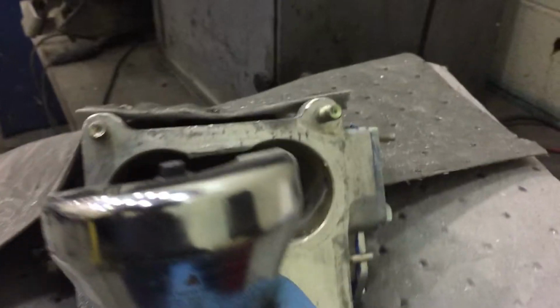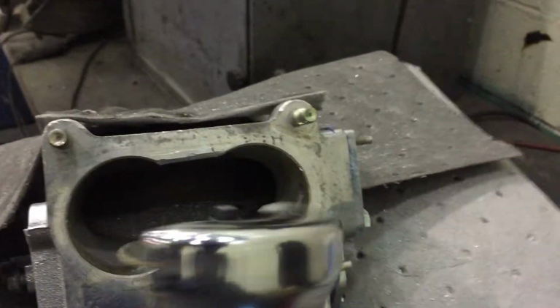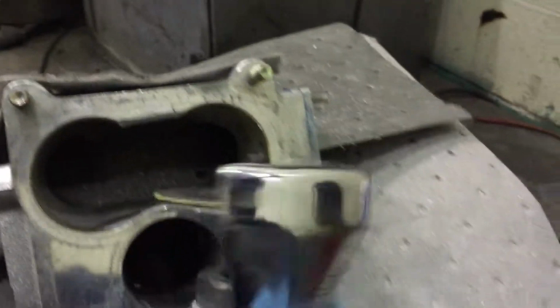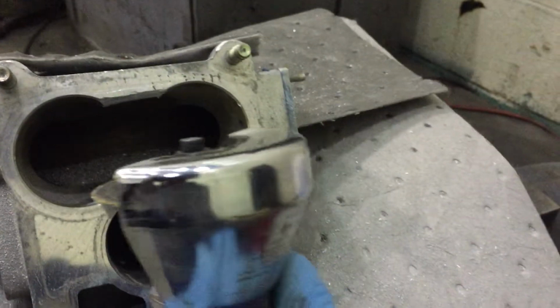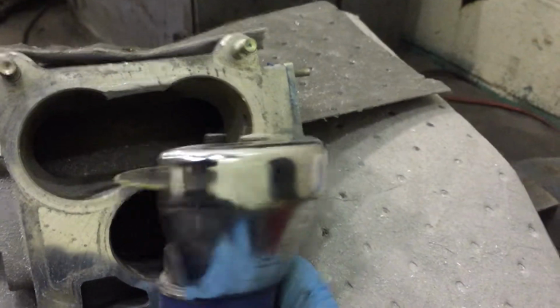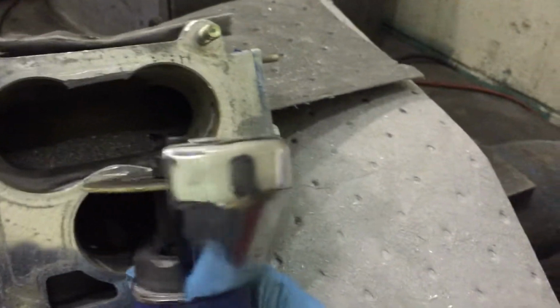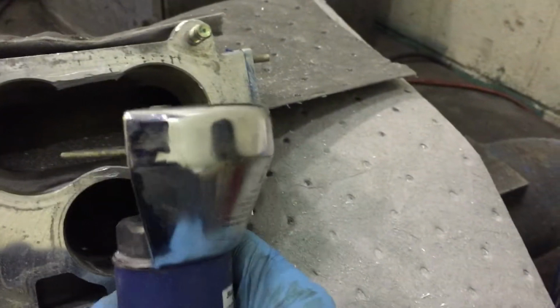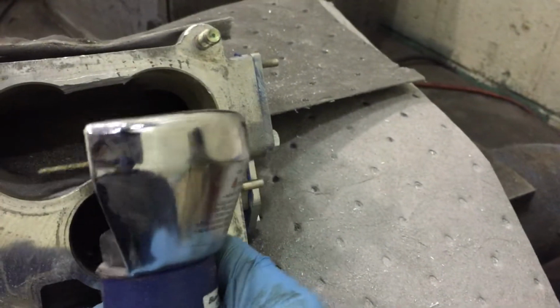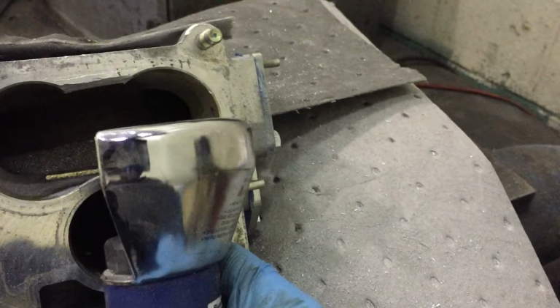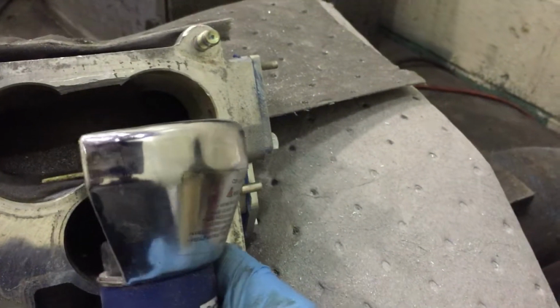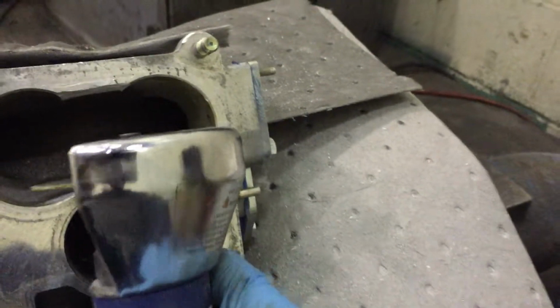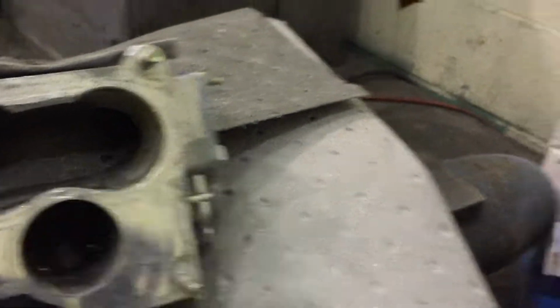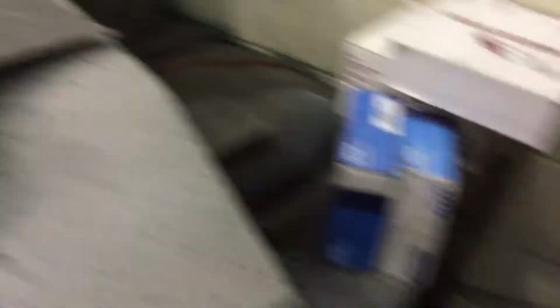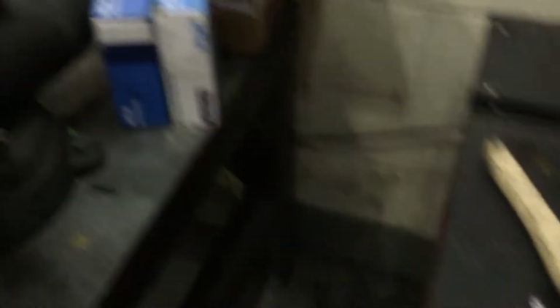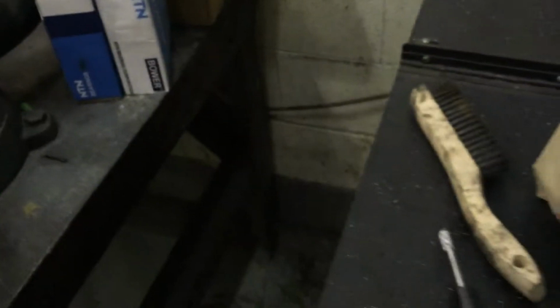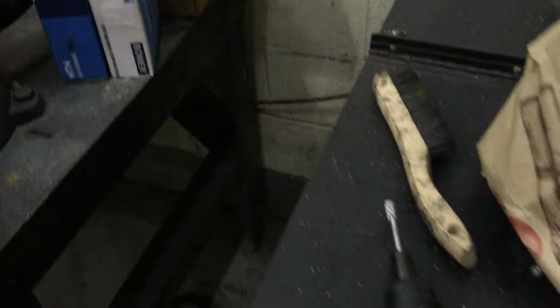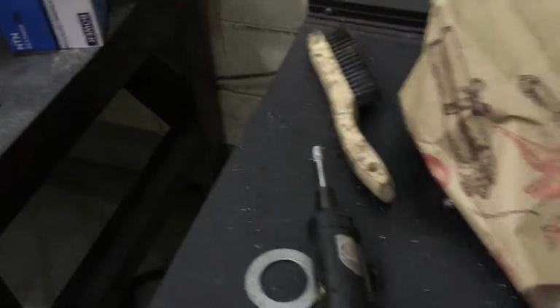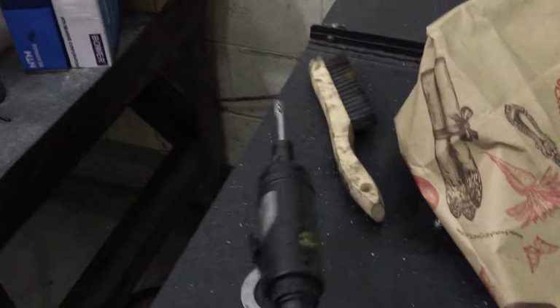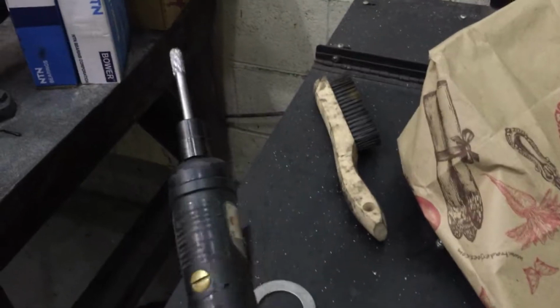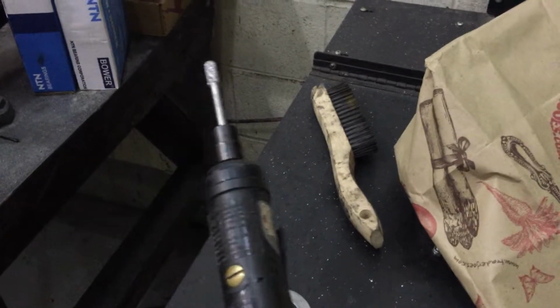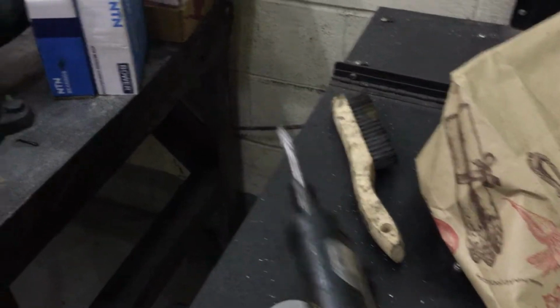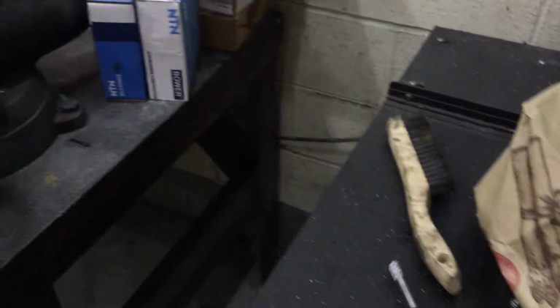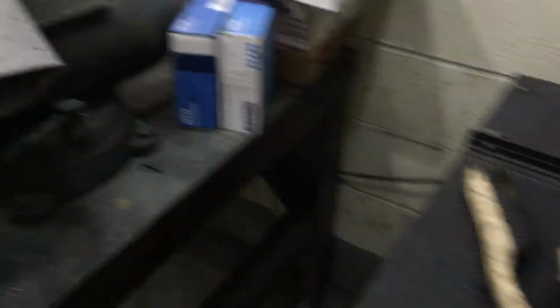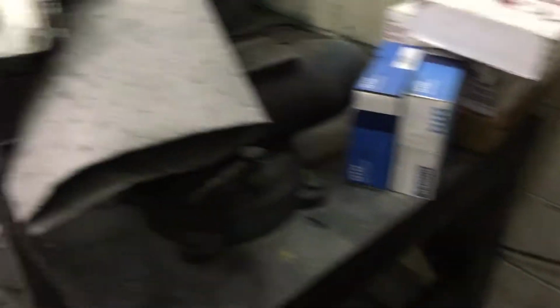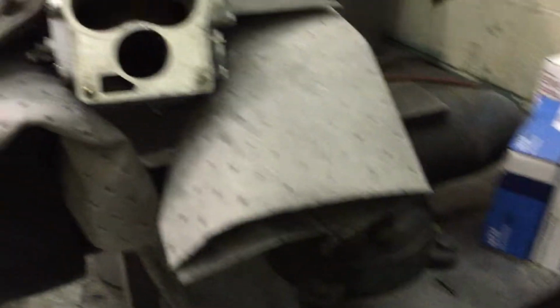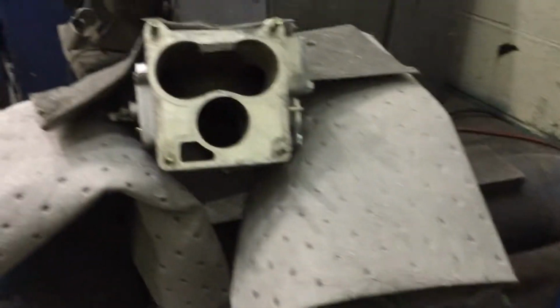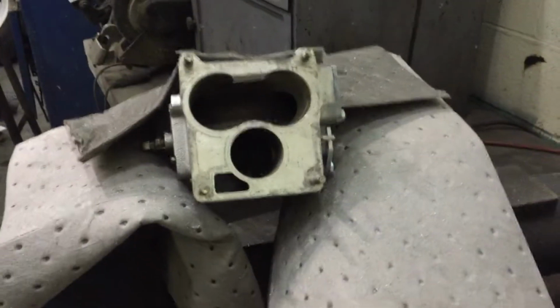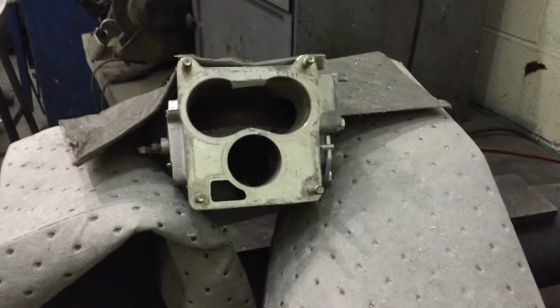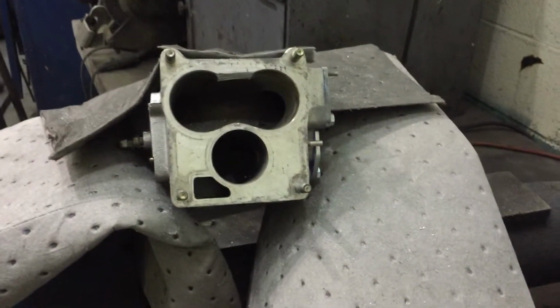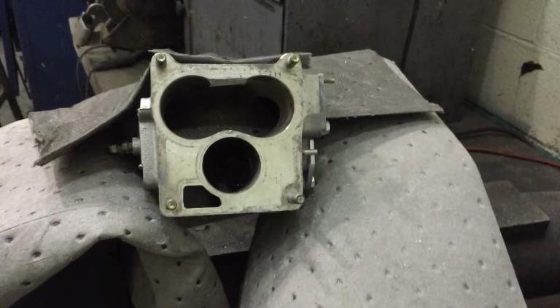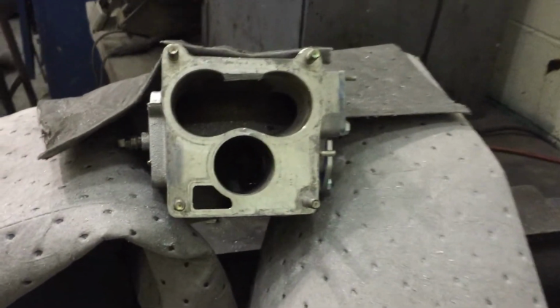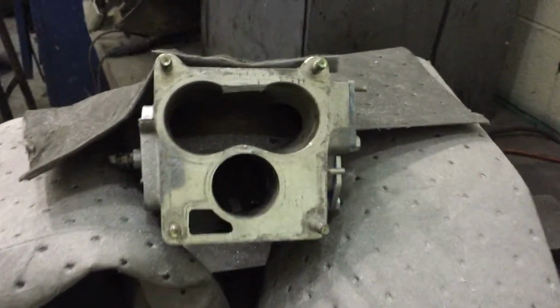So again, cut as much as you can with your wizard wheel, and then go ahead with the grinder. I hope this can help somebody out. Cheers!